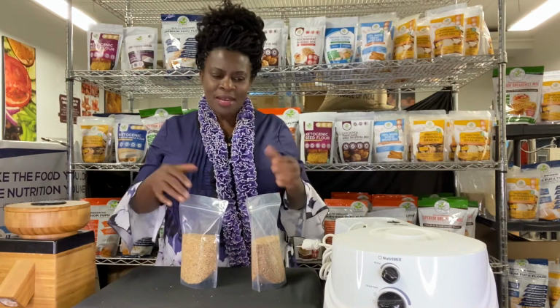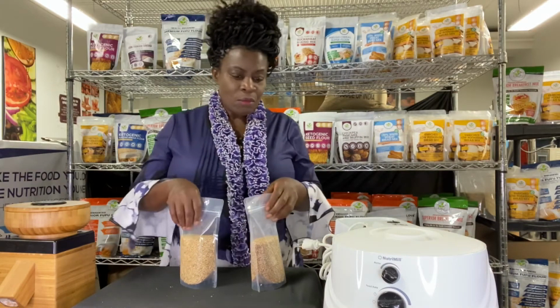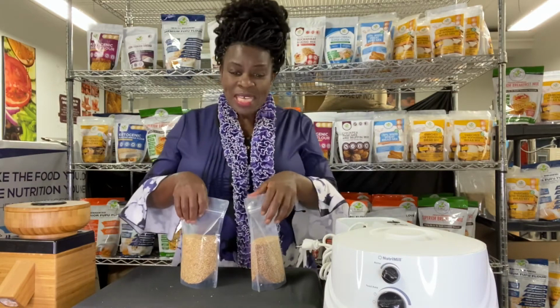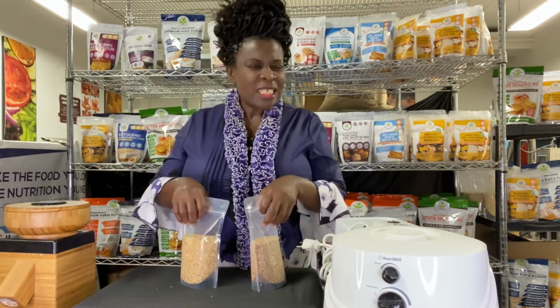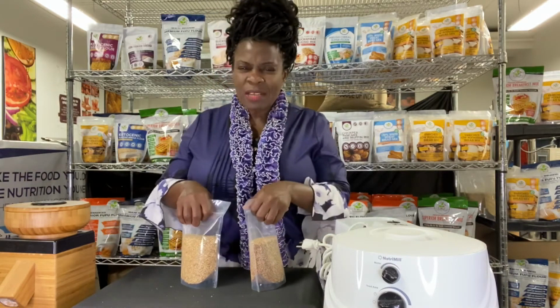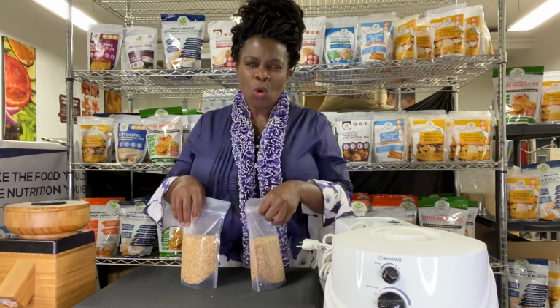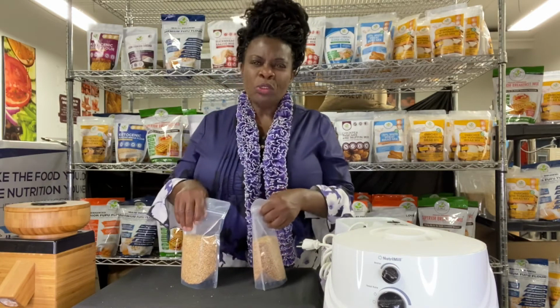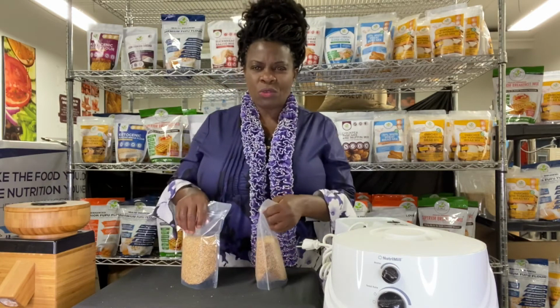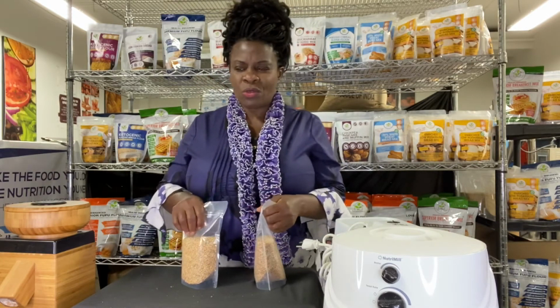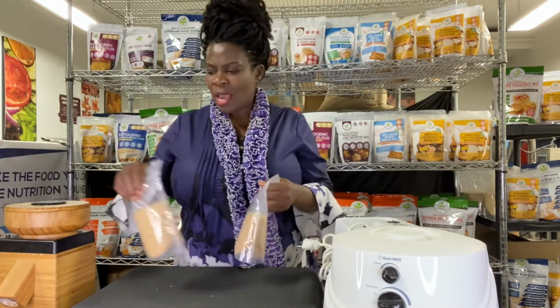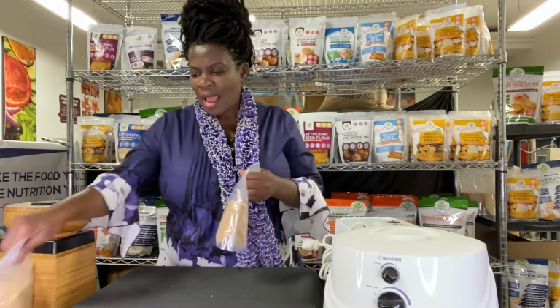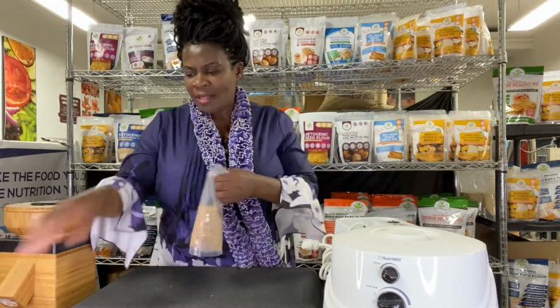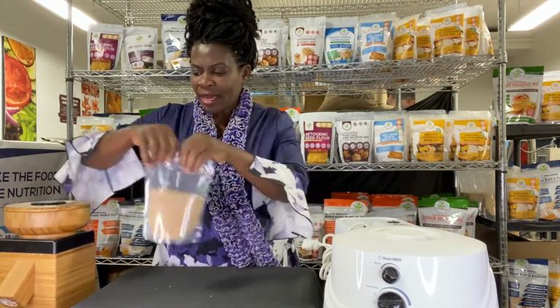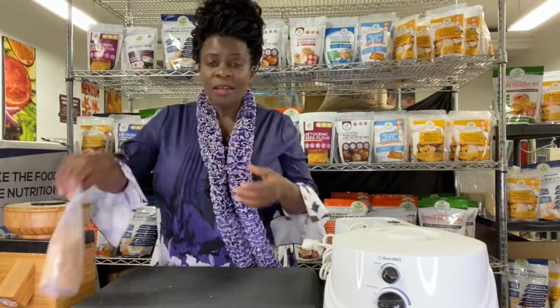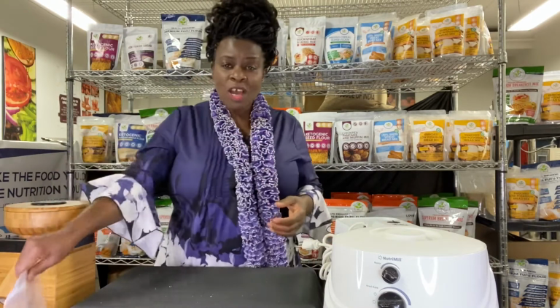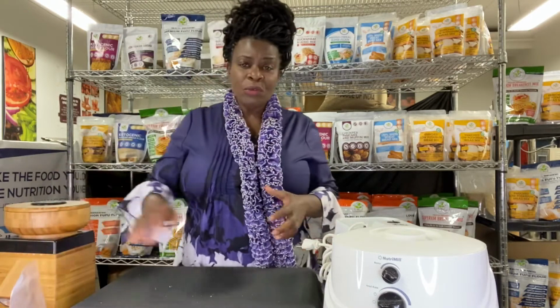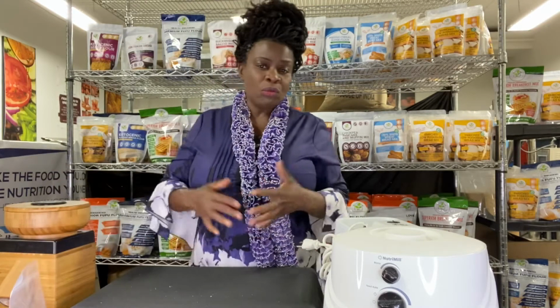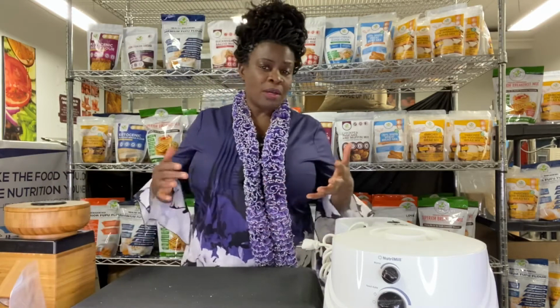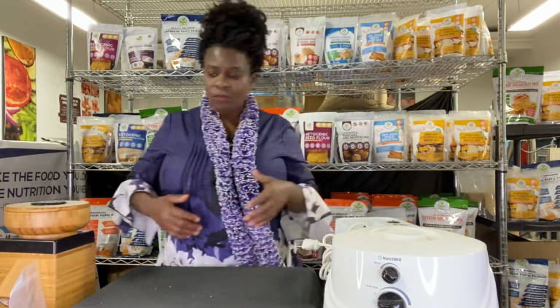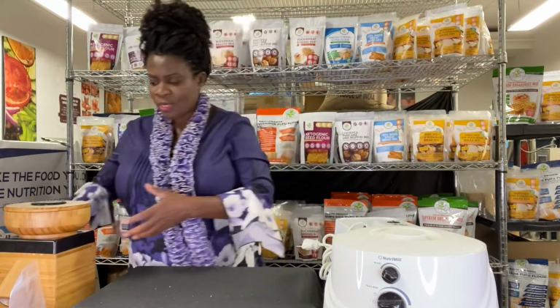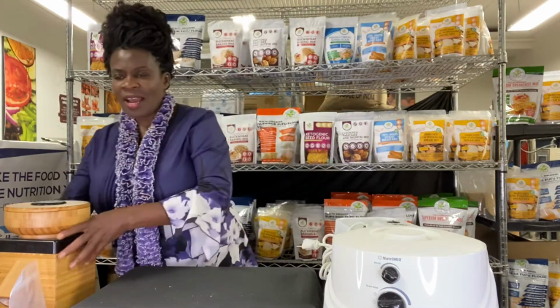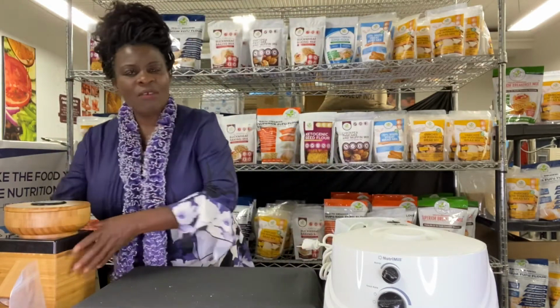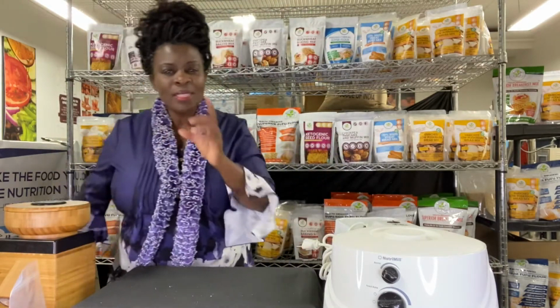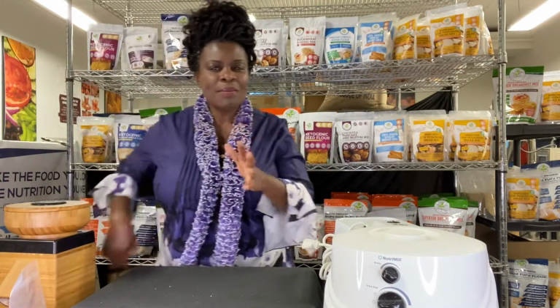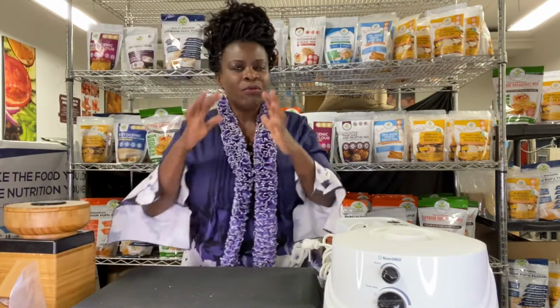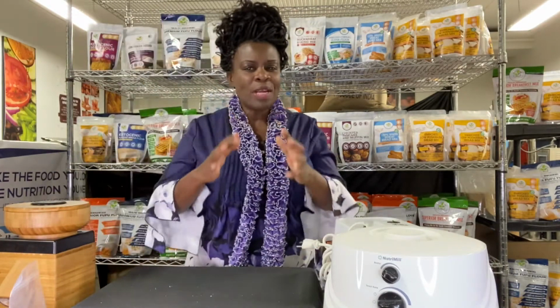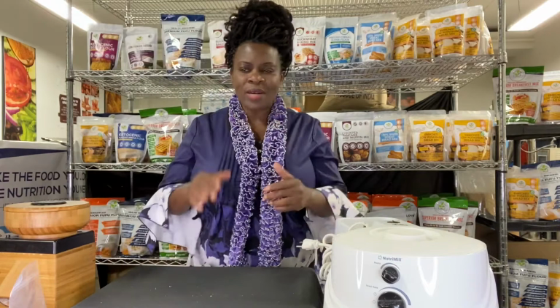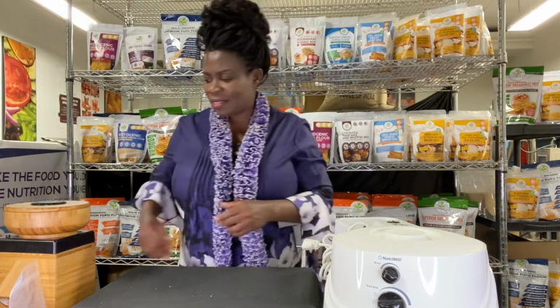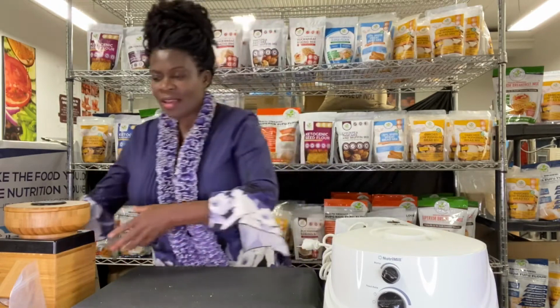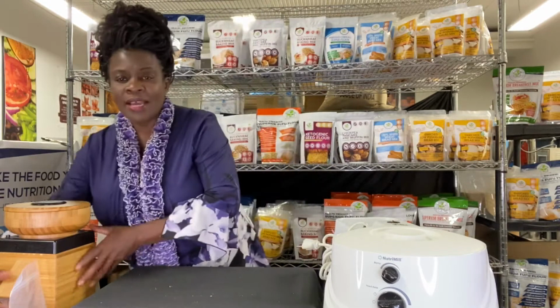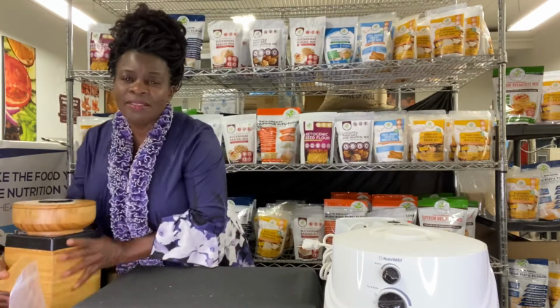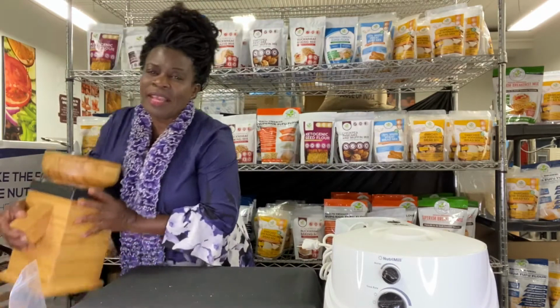If you want to grind your grains, you will need a special type of appliance. These are basically made for home use and they can serve you in different ways. I have three types of grain grinders to show you.